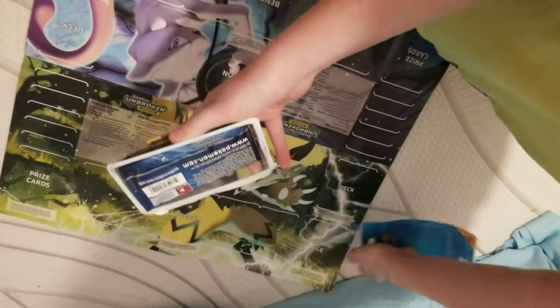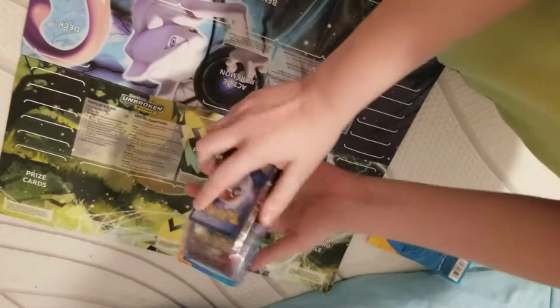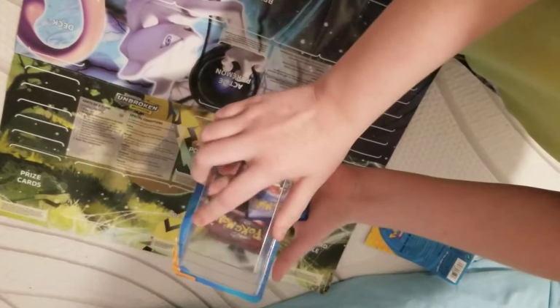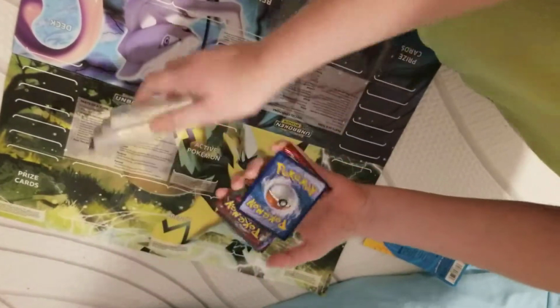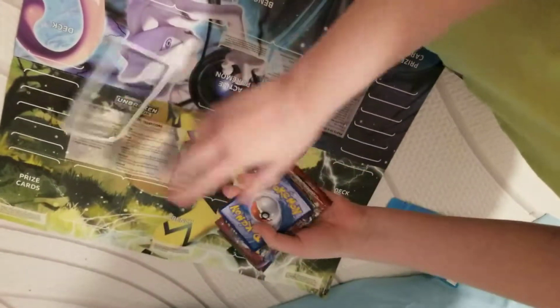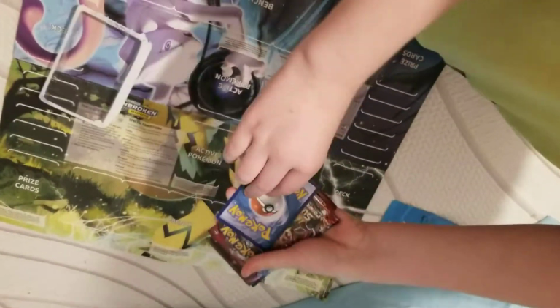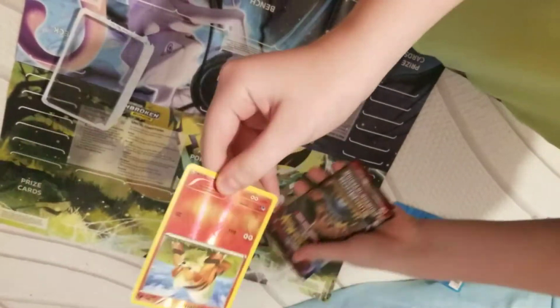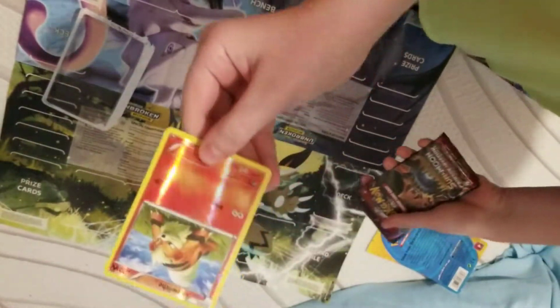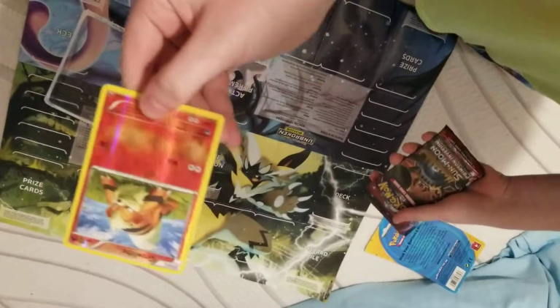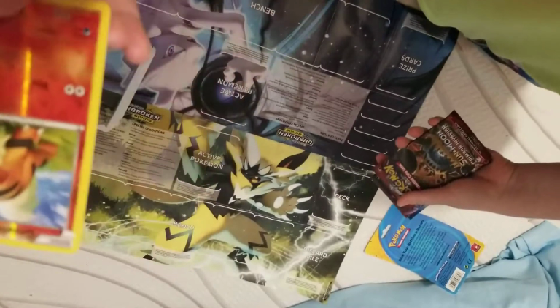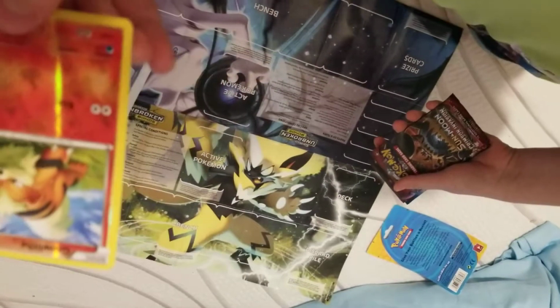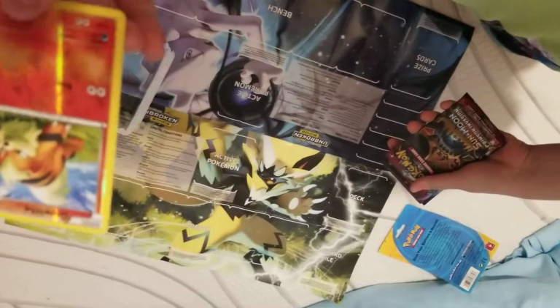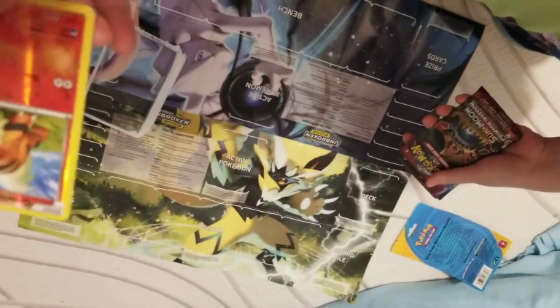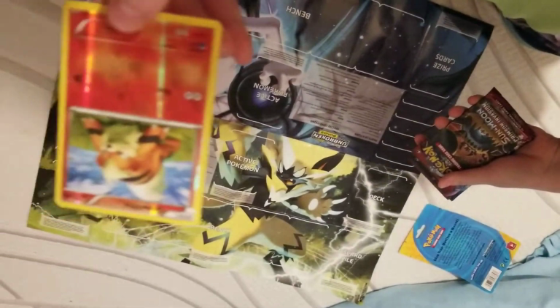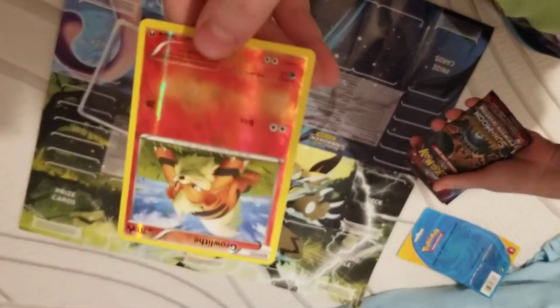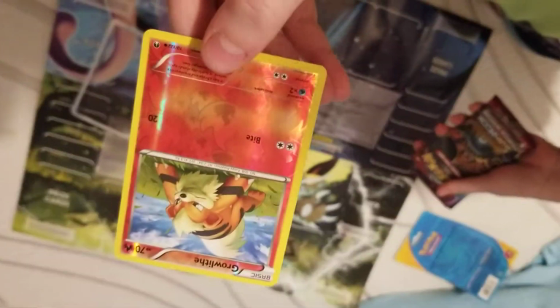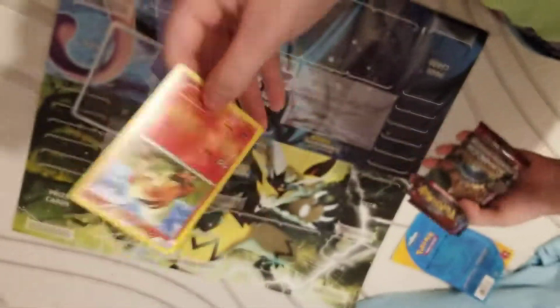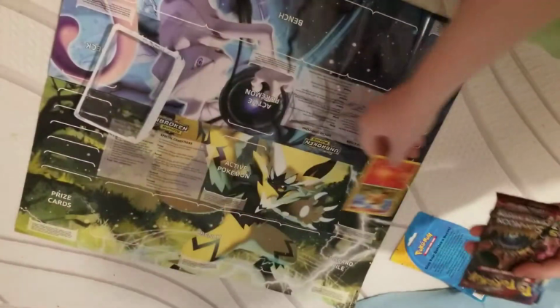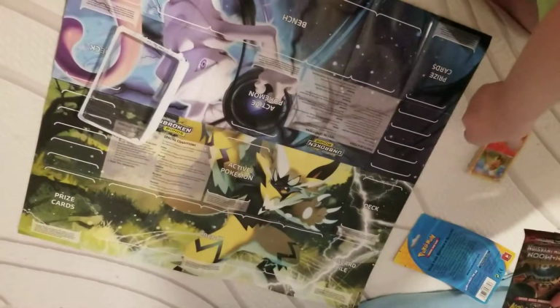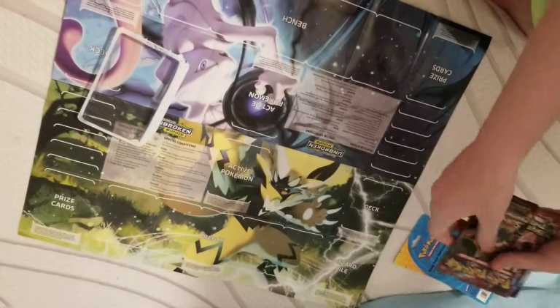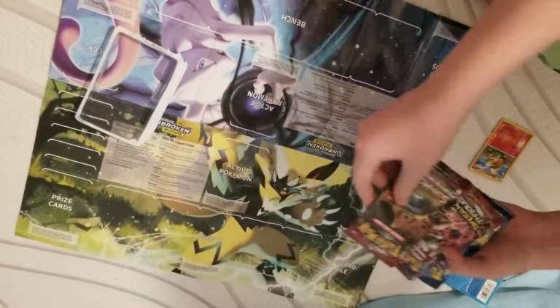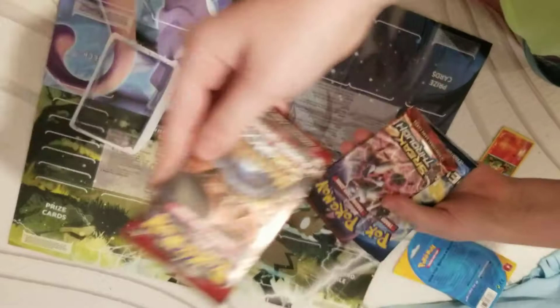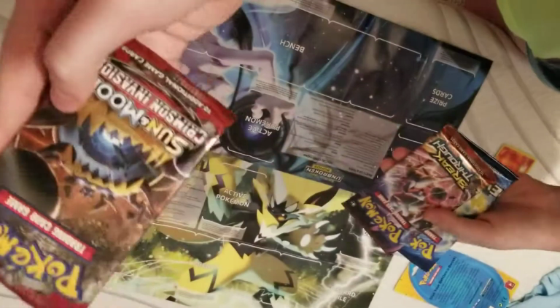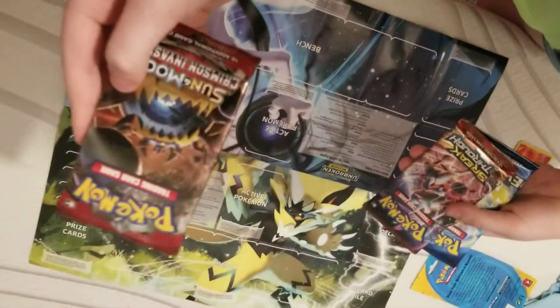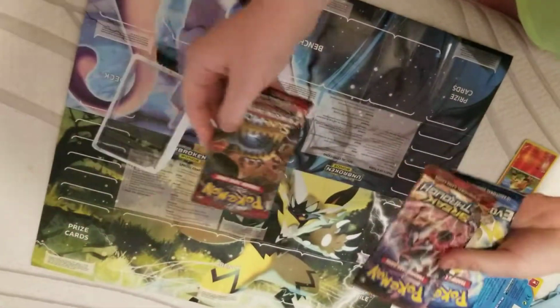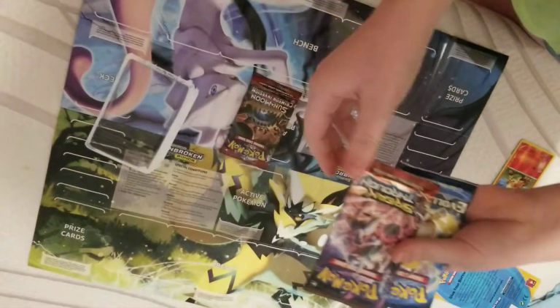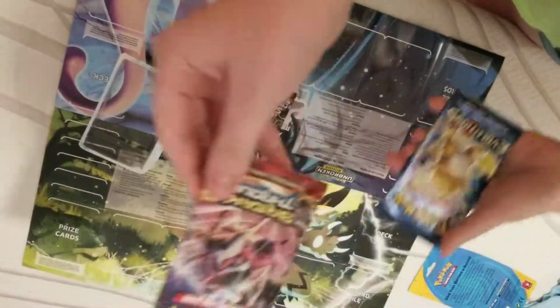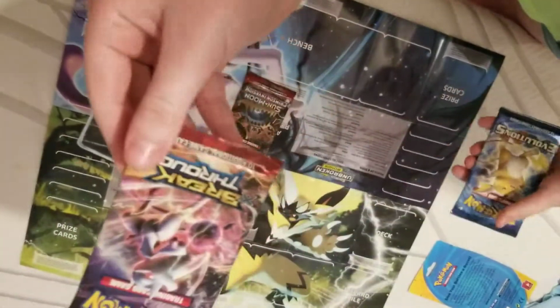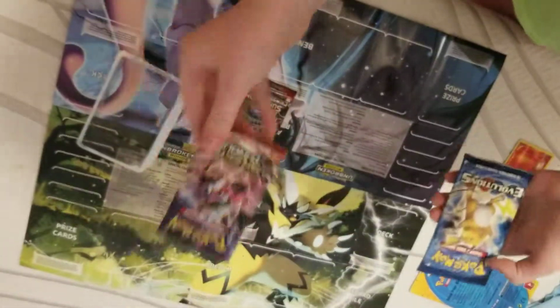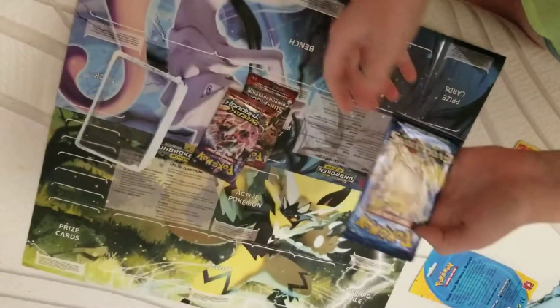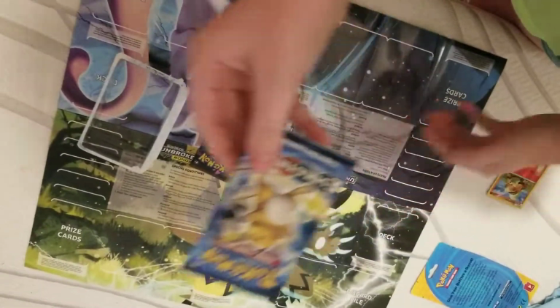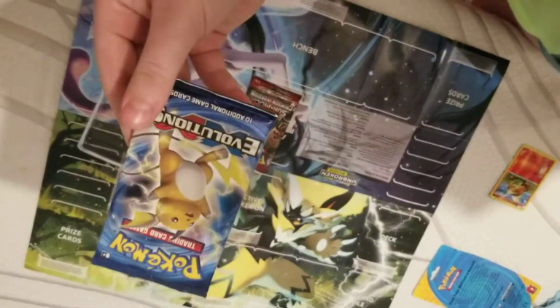So first, we have our promo, and it is Growlithe Reverse Holo. Then we have Crimson Invasion as our pack, Breakthrough, and Evolution.